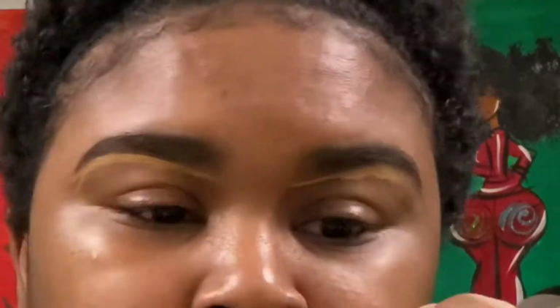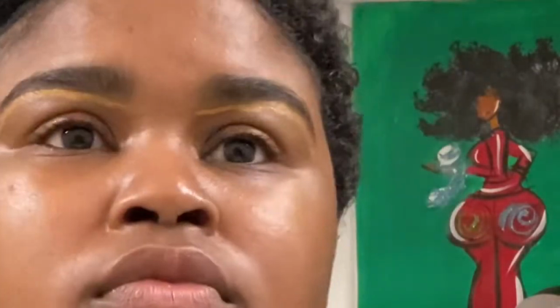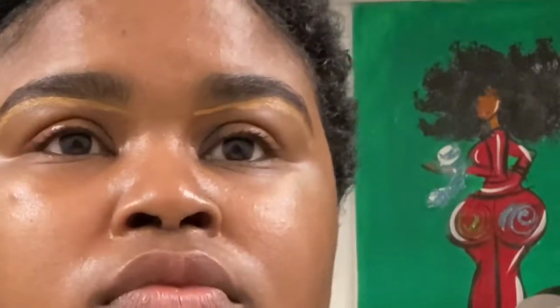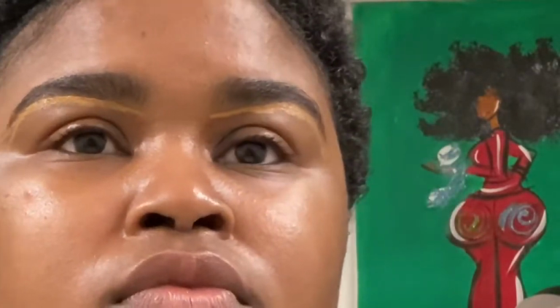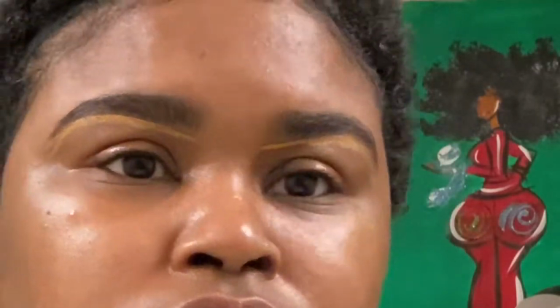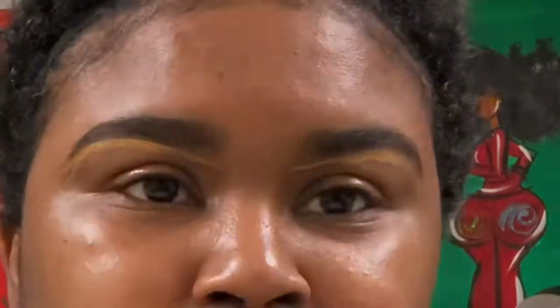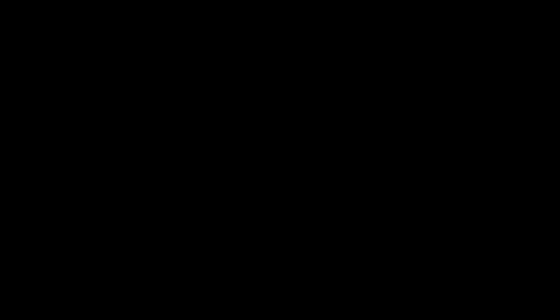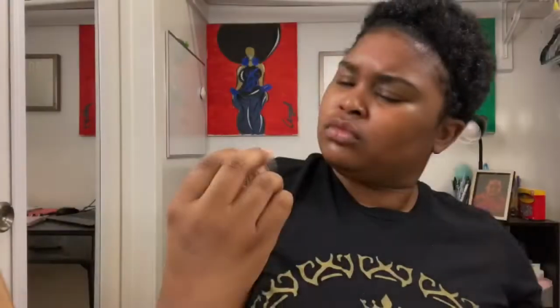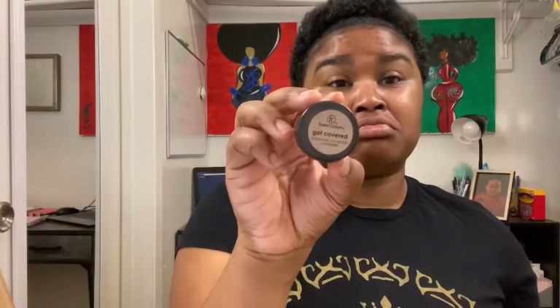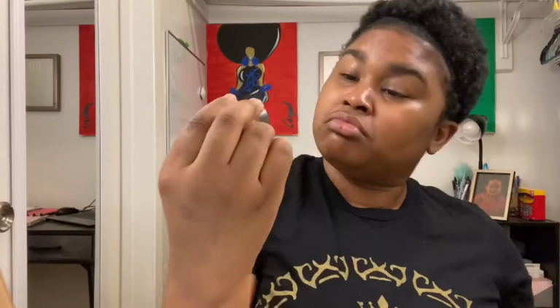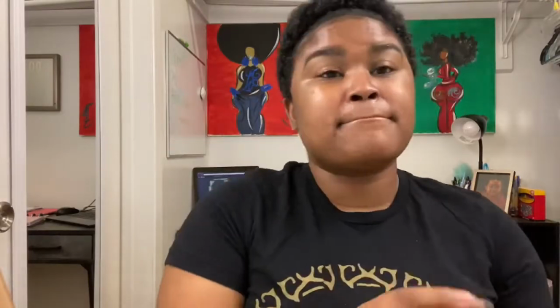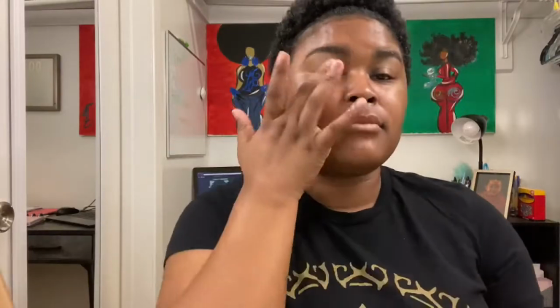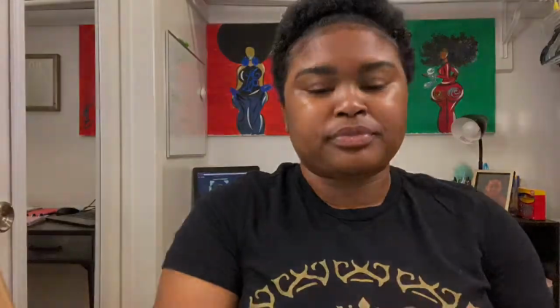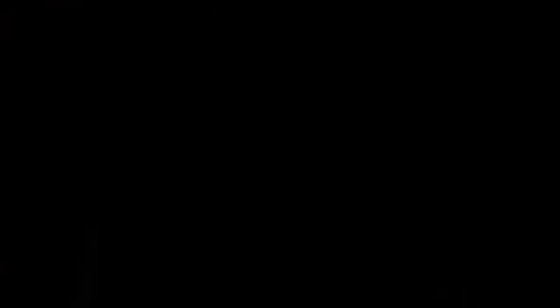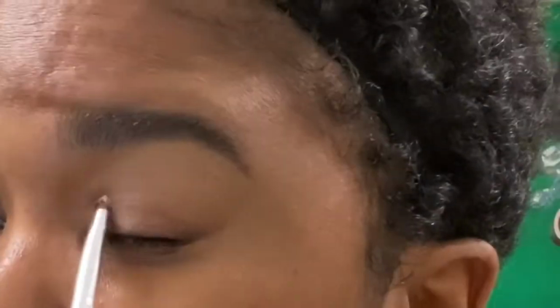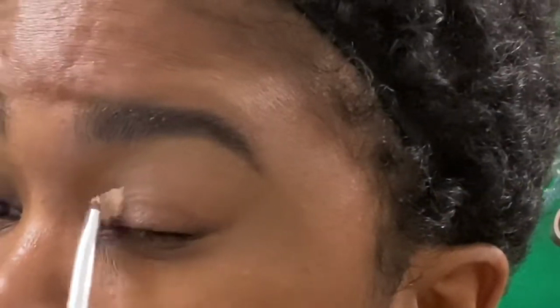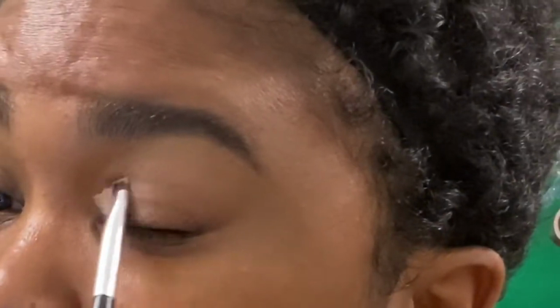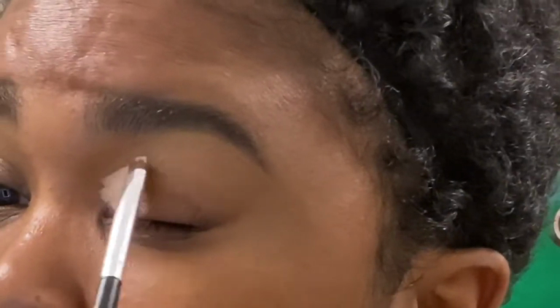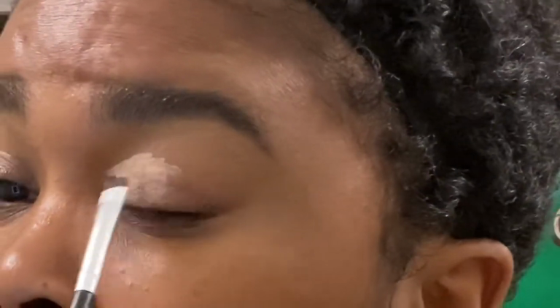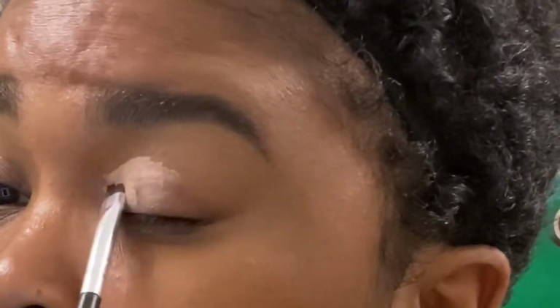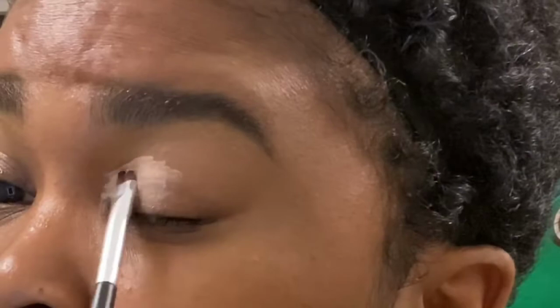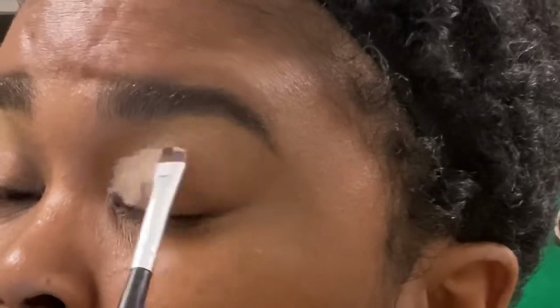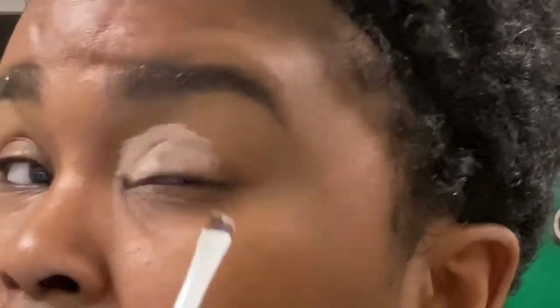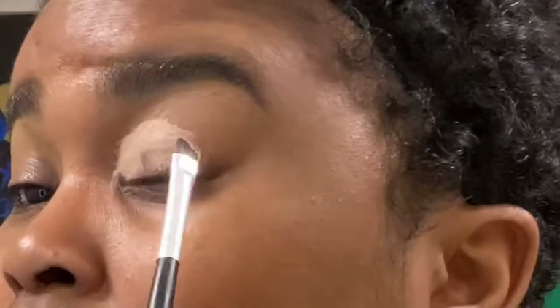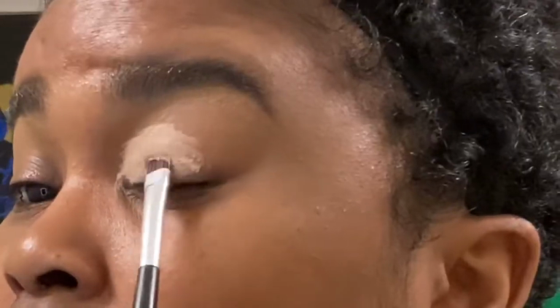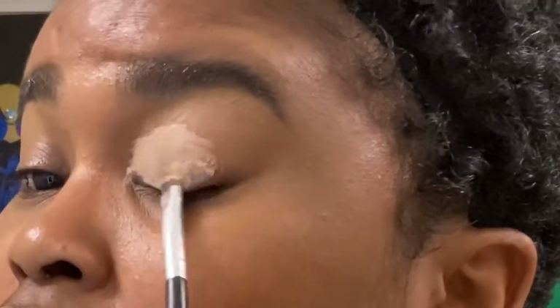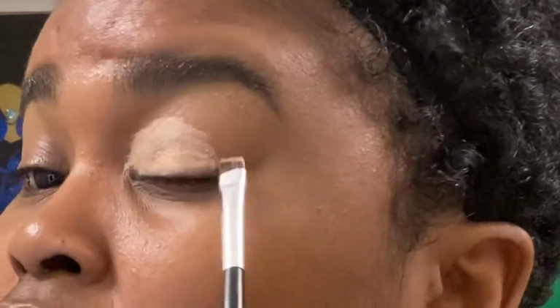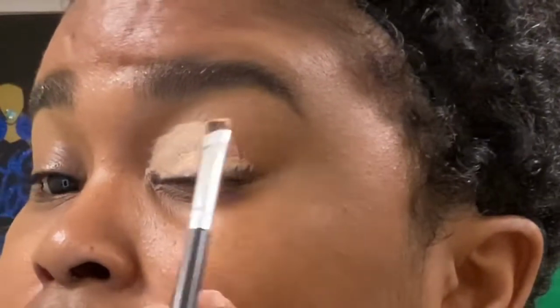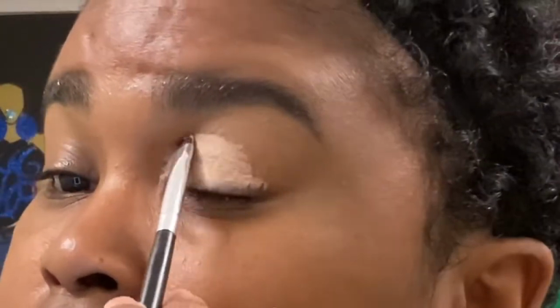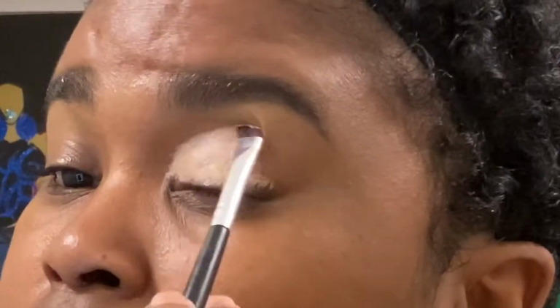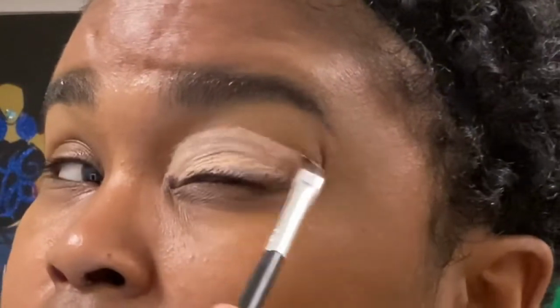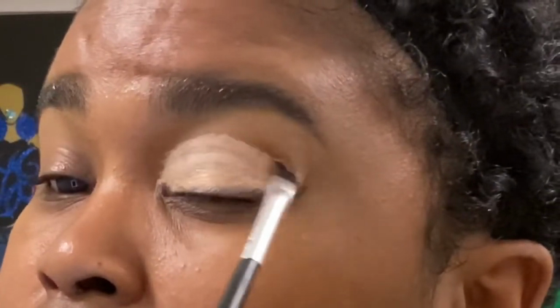When I come back y'all gonna see these brows blended. Then we're gonna go in with the Get Covered Femme Couture — you can get that from Sally Beauty — and I'm gonna cover my entire lid with this. This is gonna be my eyeshadow base. I'm gonna blend it out and come back.